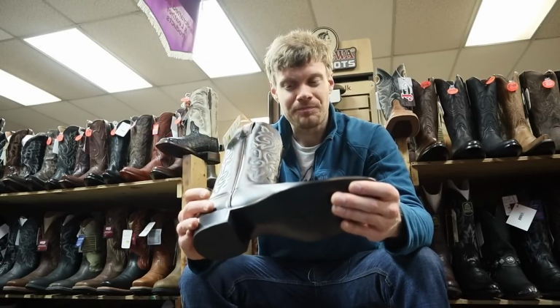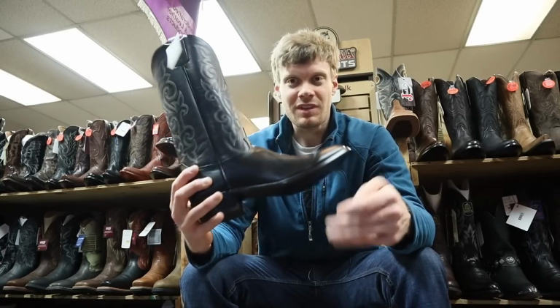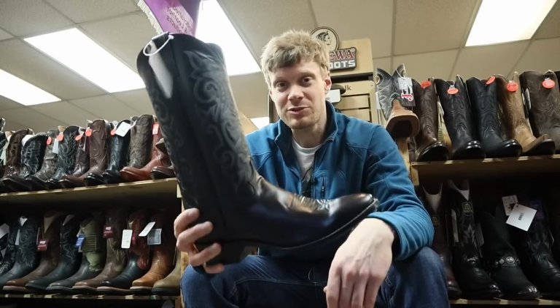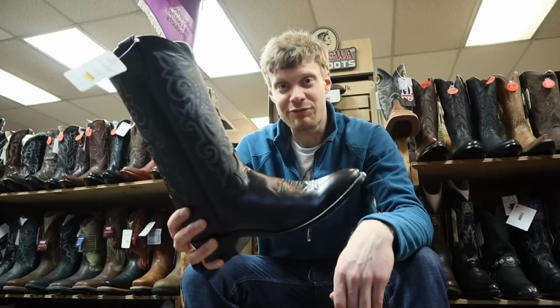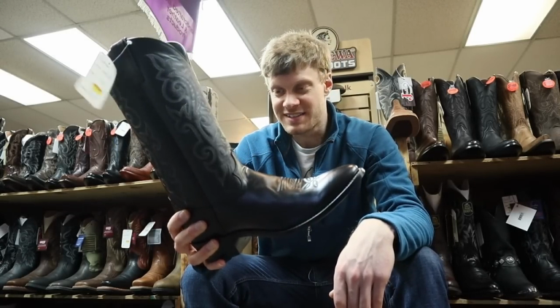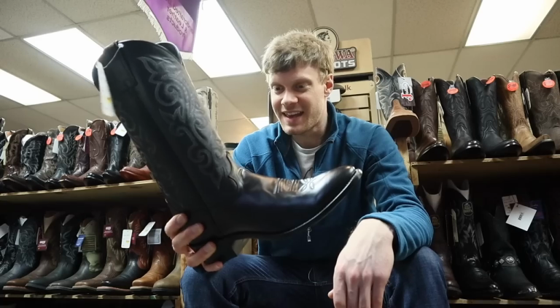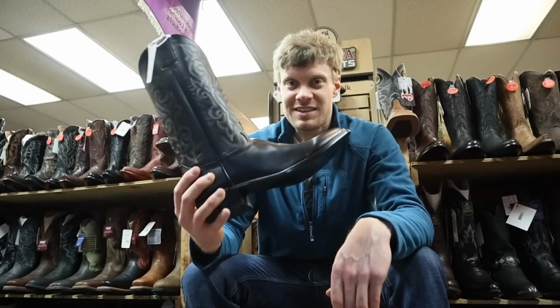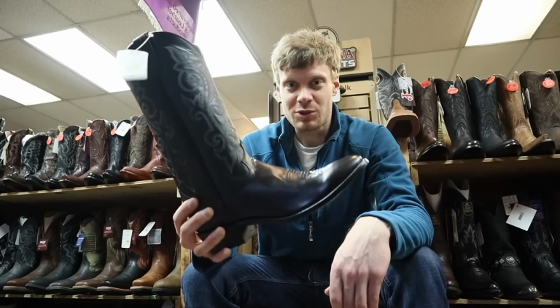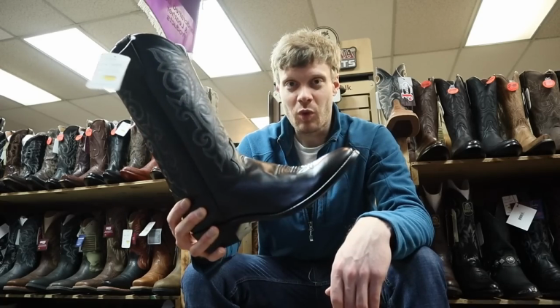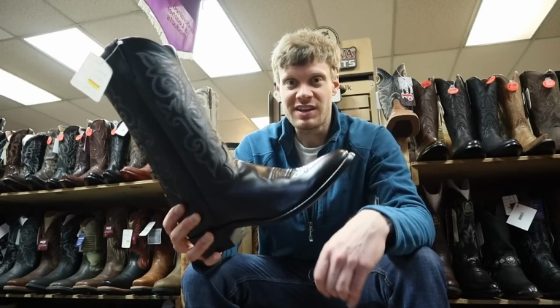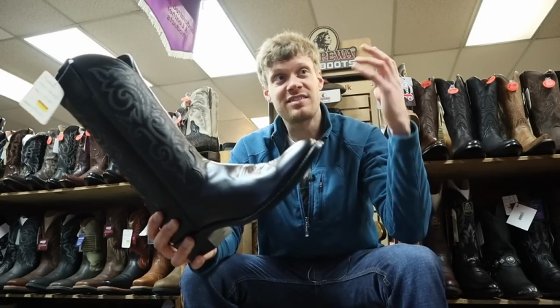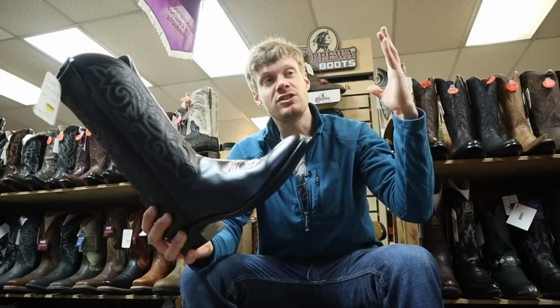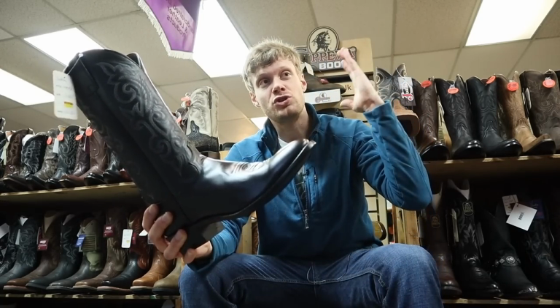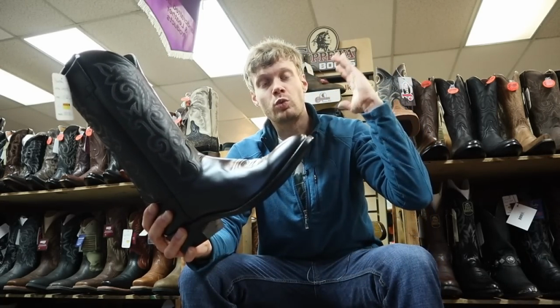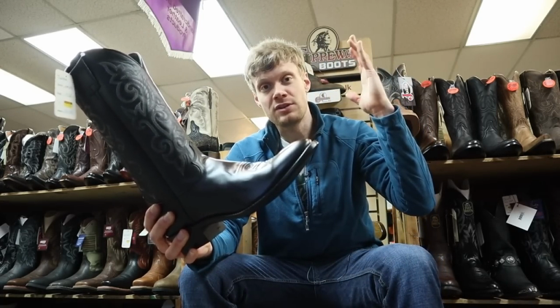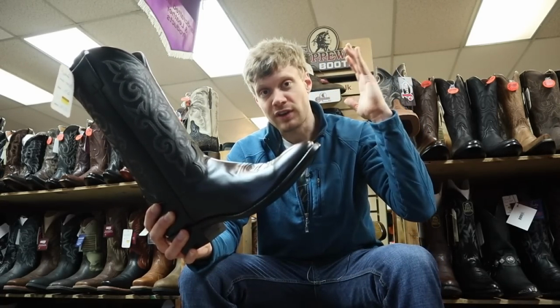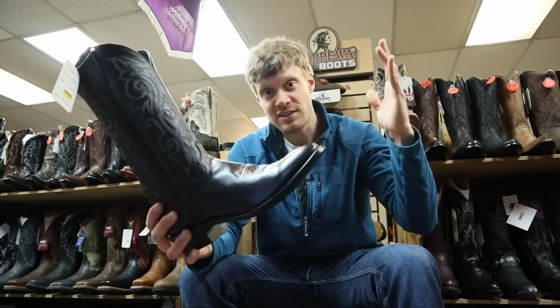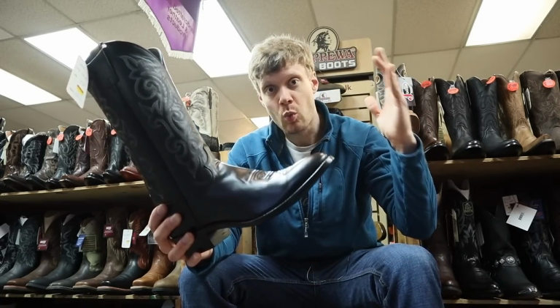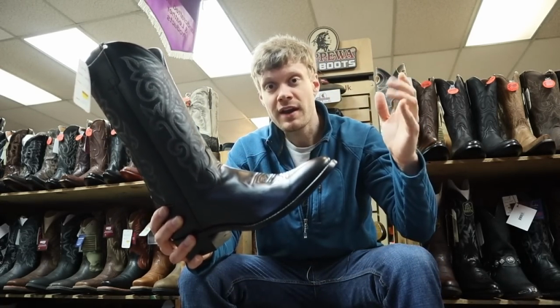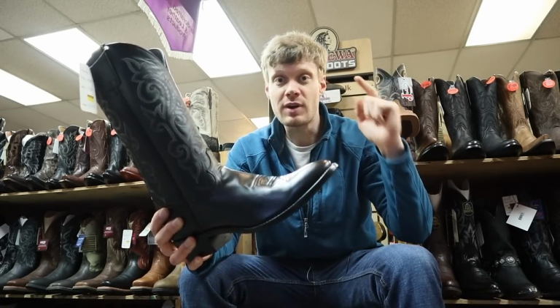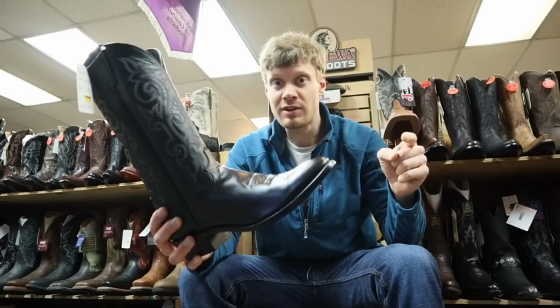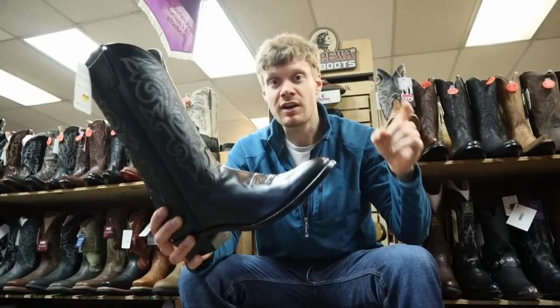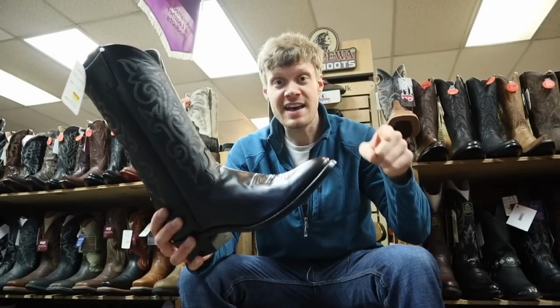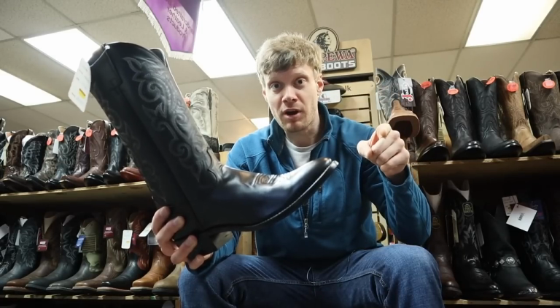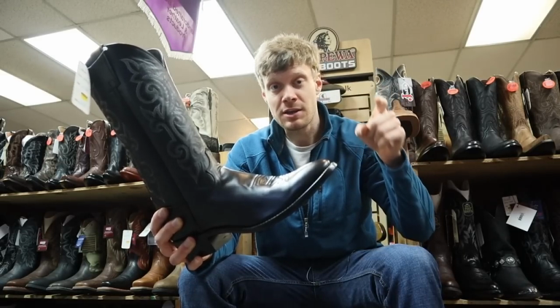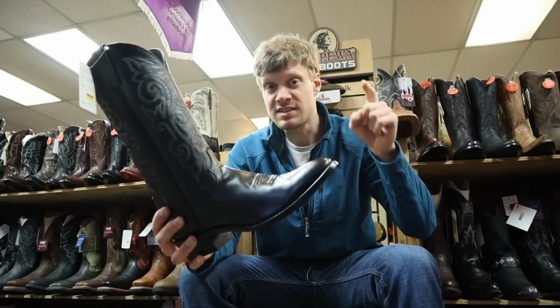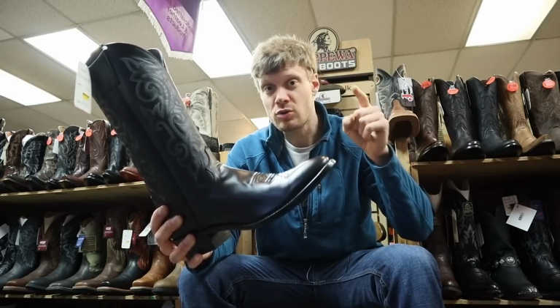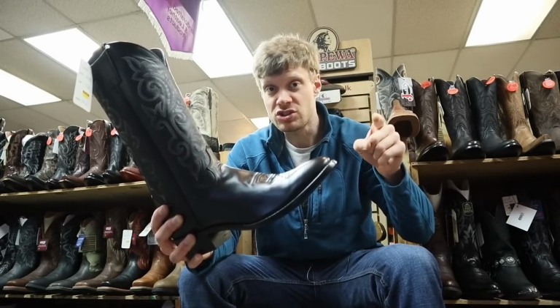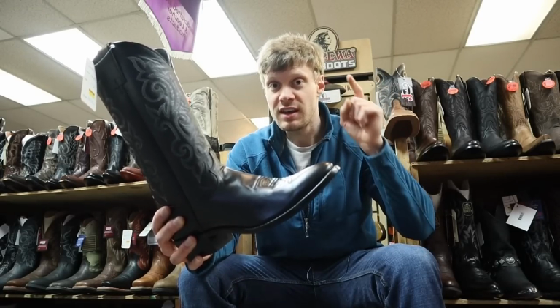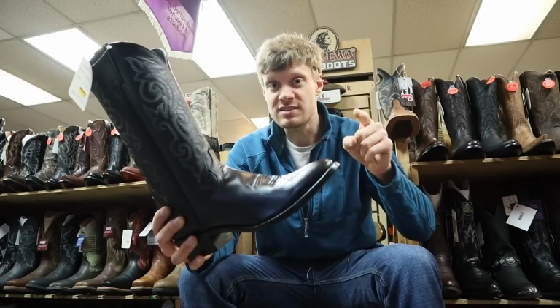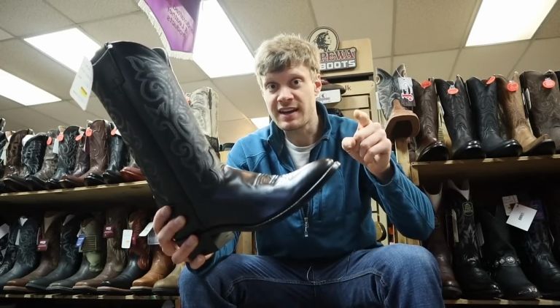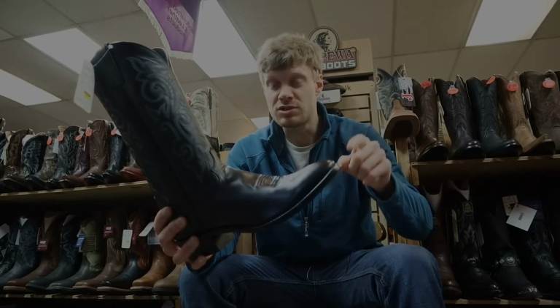That's what I got for you guys today. Thank you so much for watching, and thank you to Redmond Work and Western Wear. If you guys are around here, ask for Marcus — he knows his stuff. He's a good guy to come to.